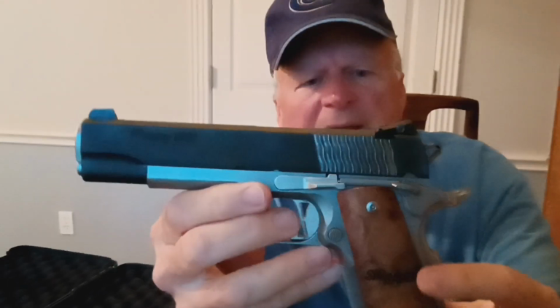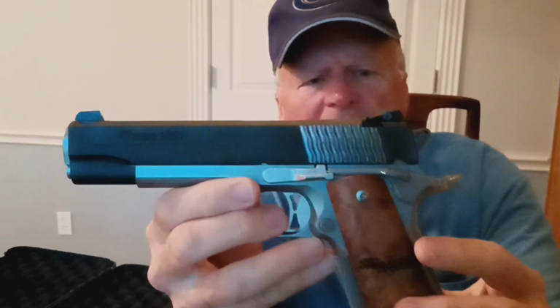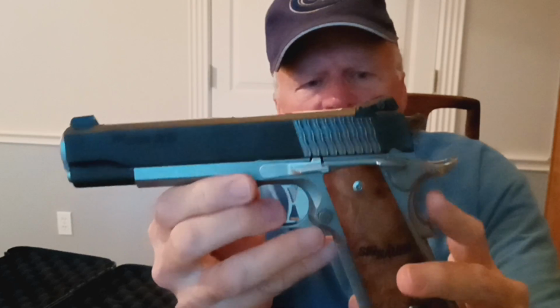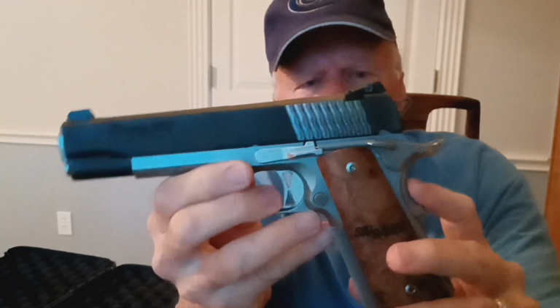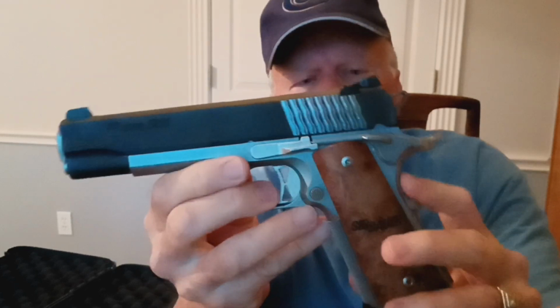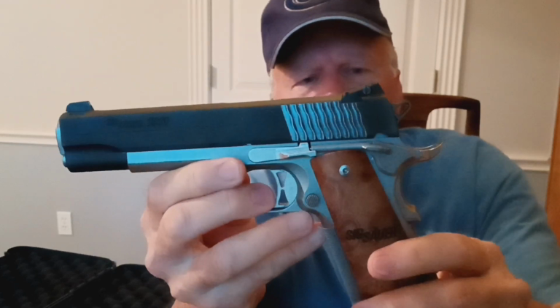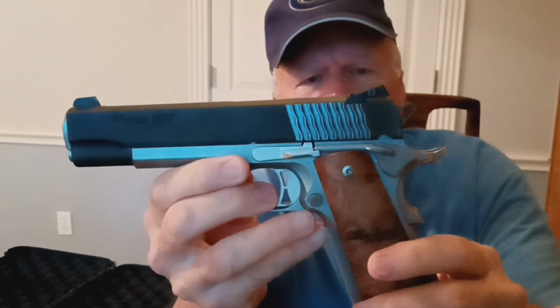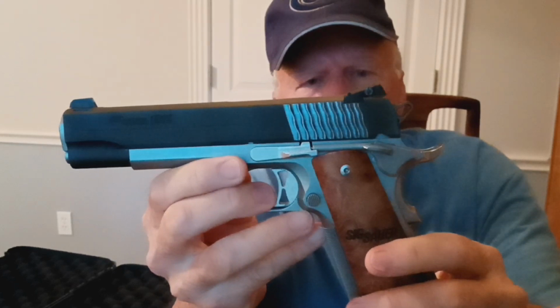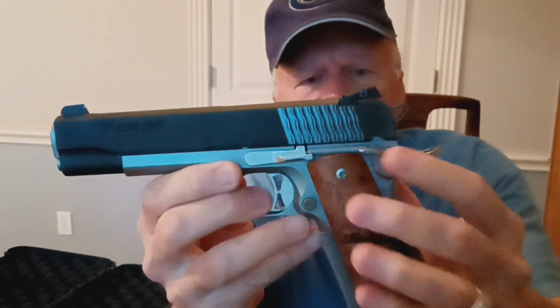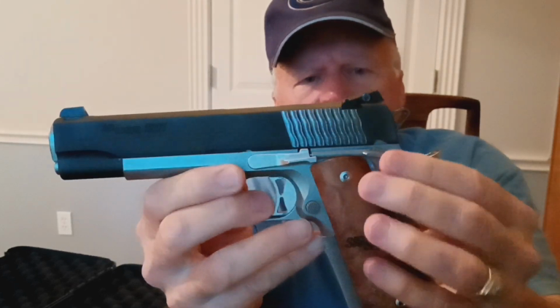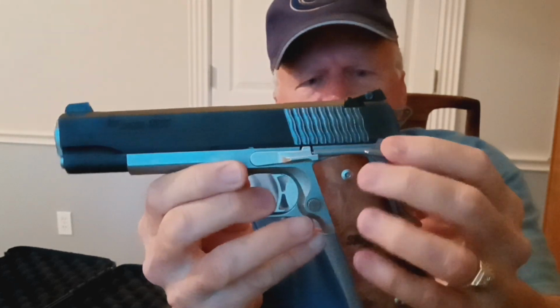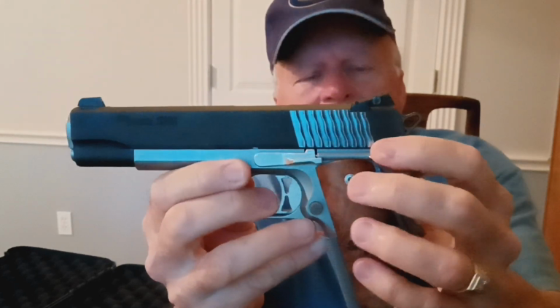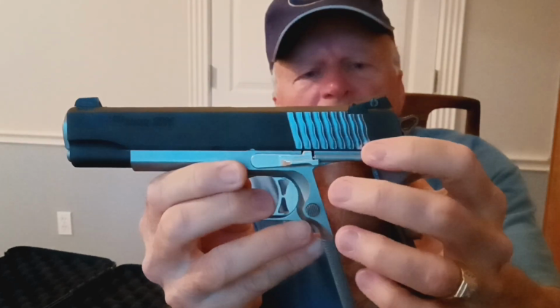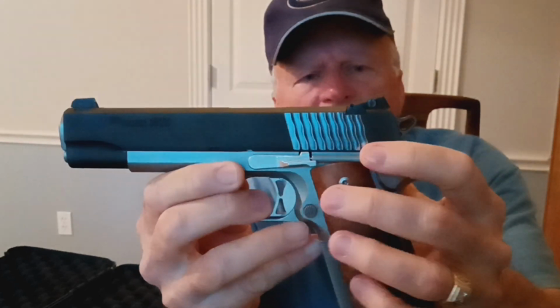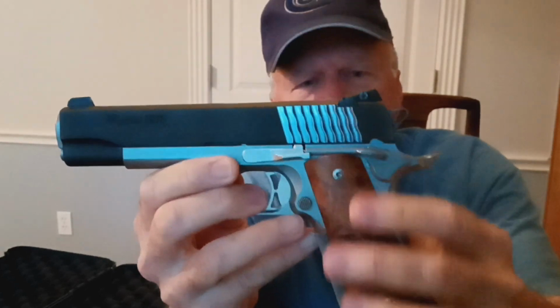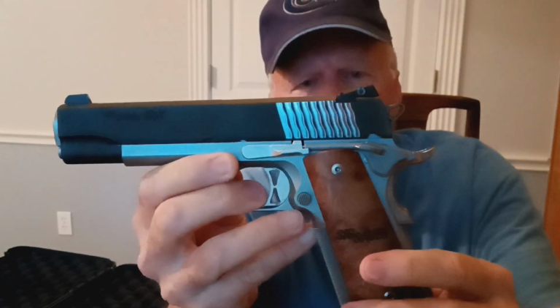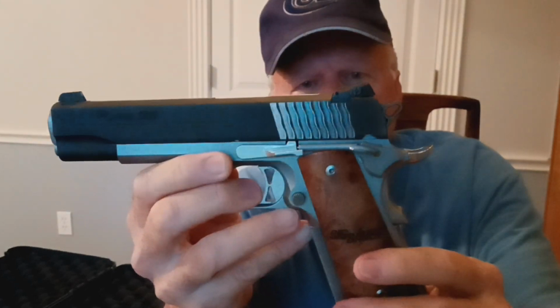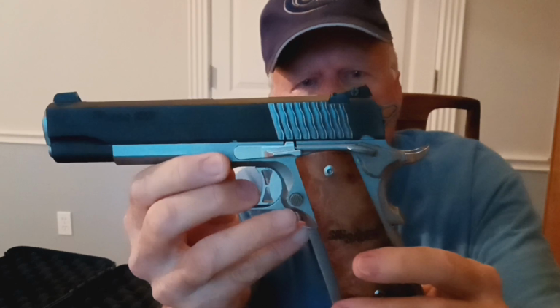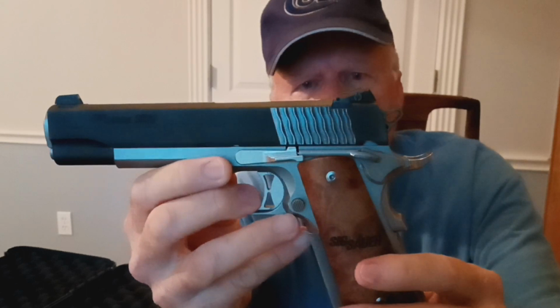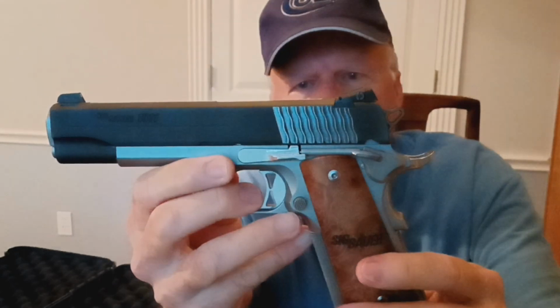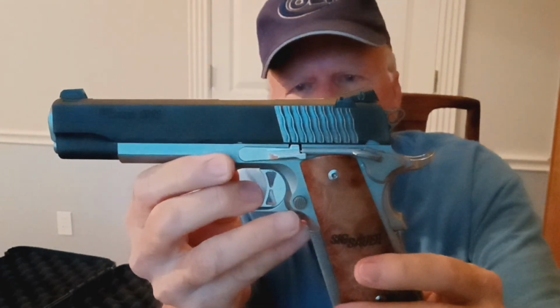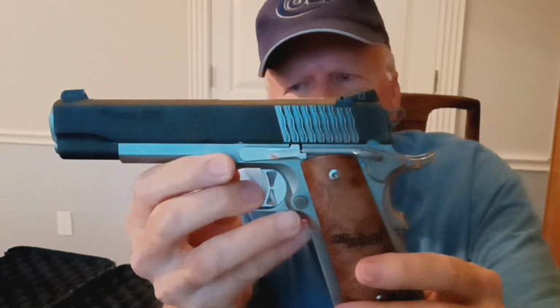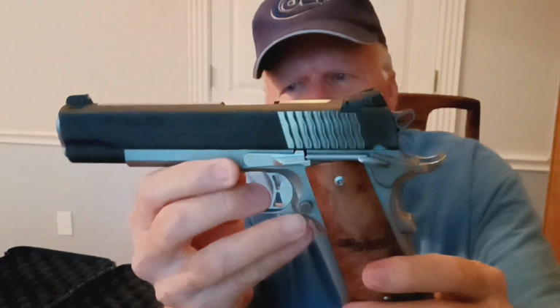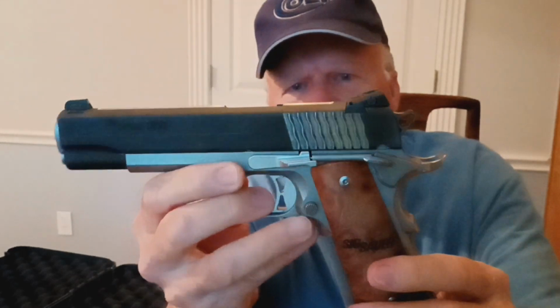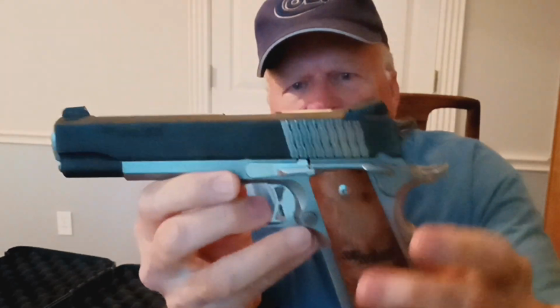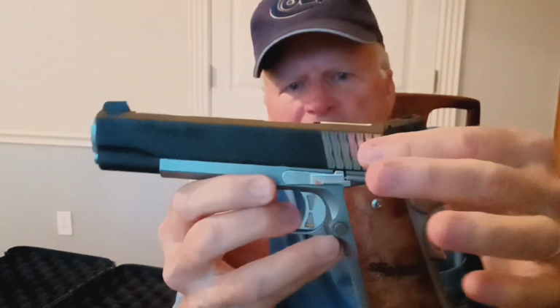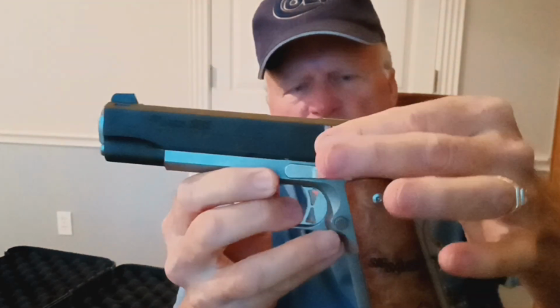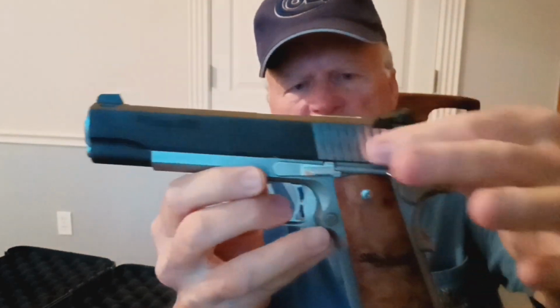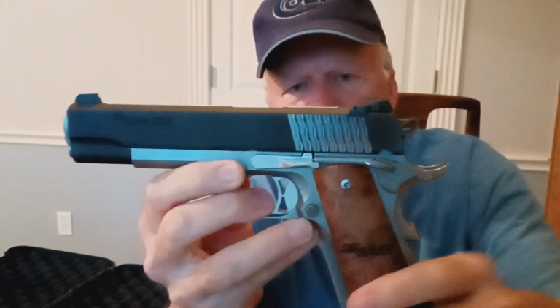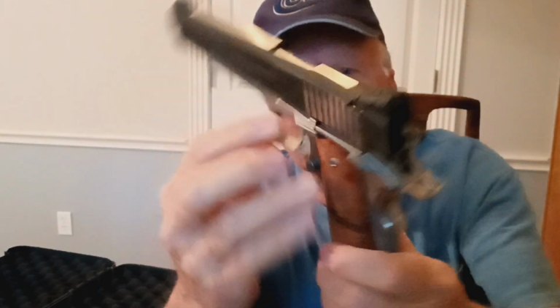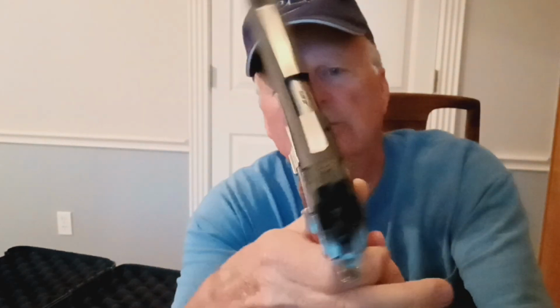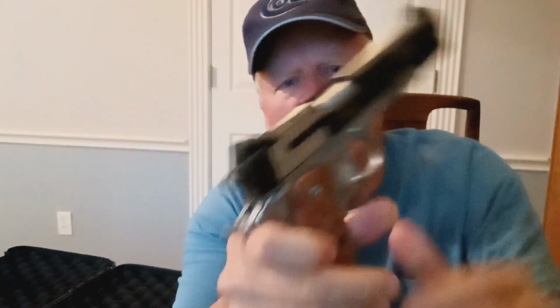It has a beaver tail safety. It has an ambi thumb safety, so you lefties are in good shape. And a serrated slide back here at the back.